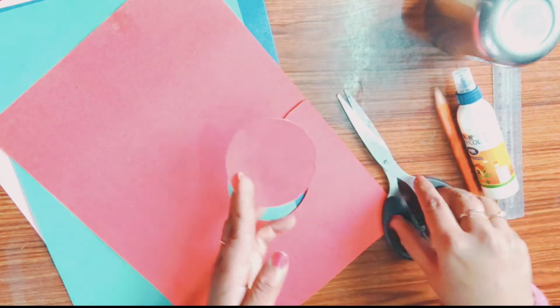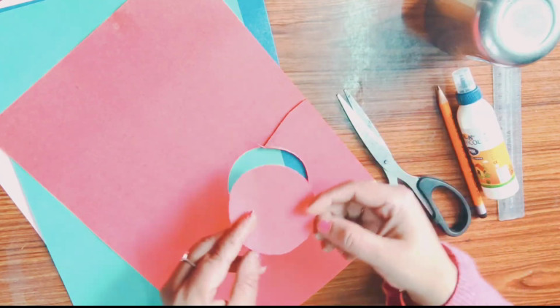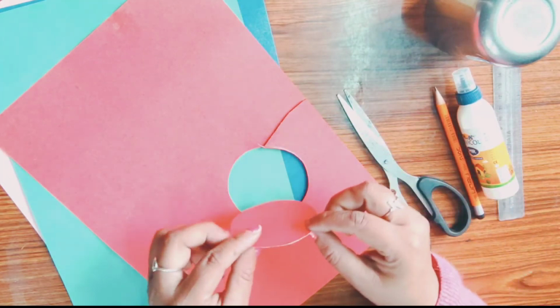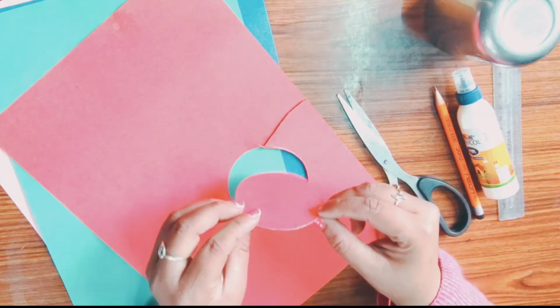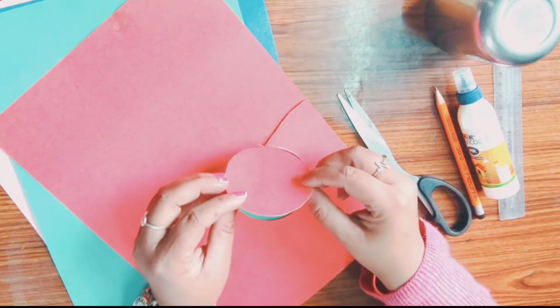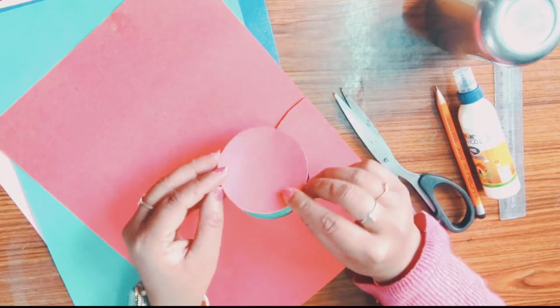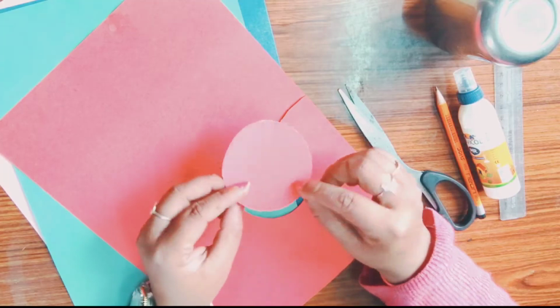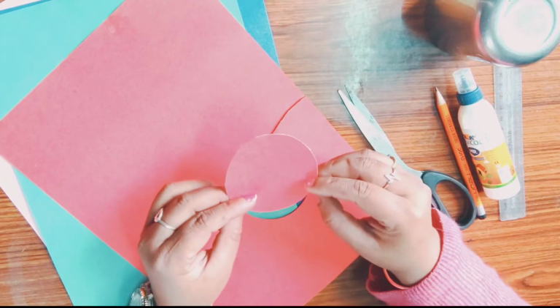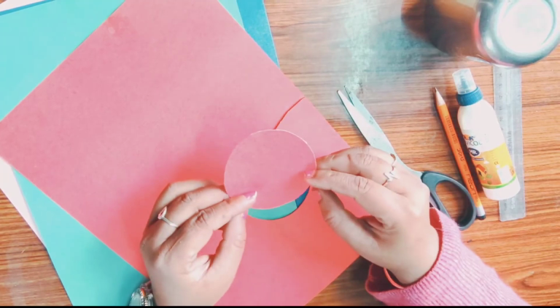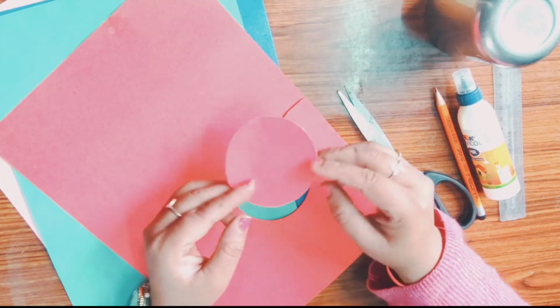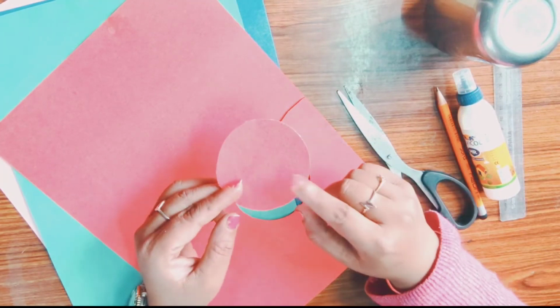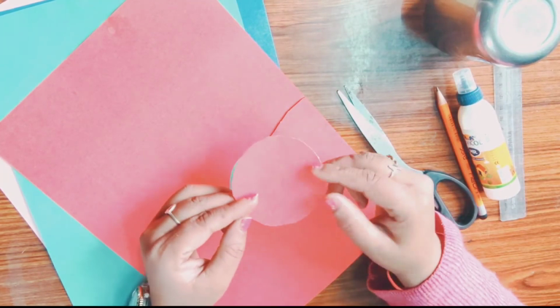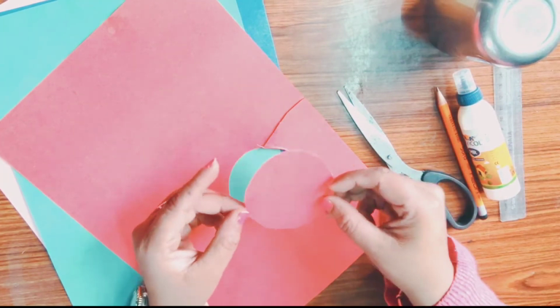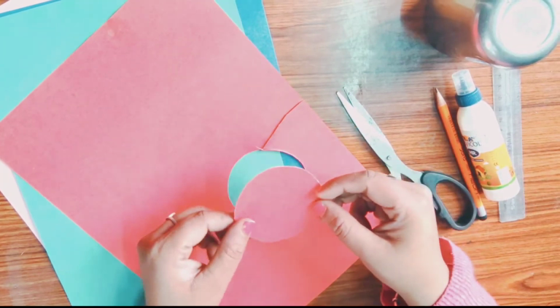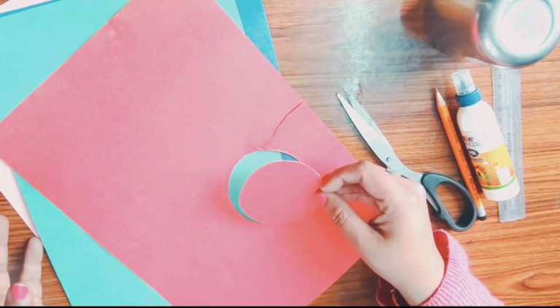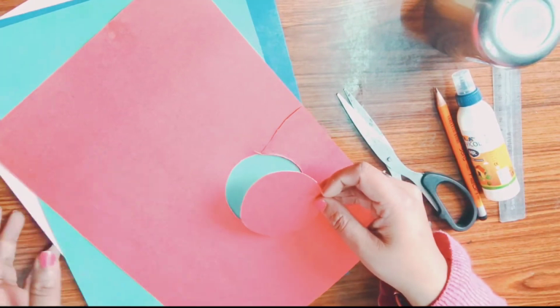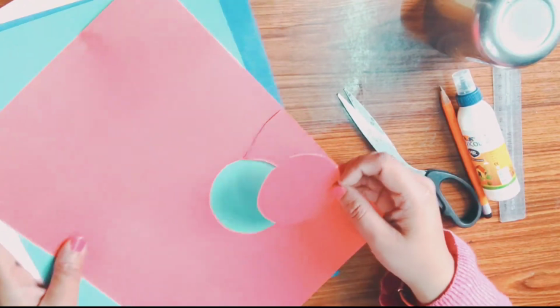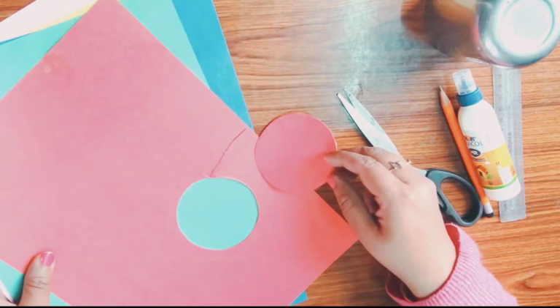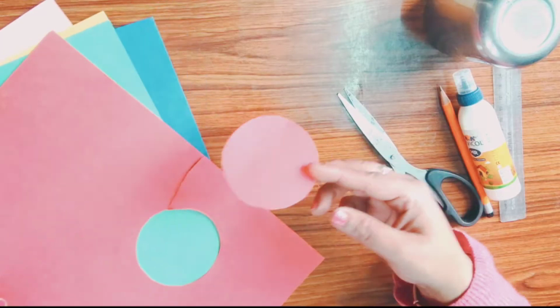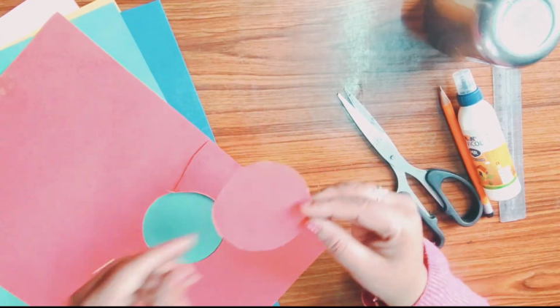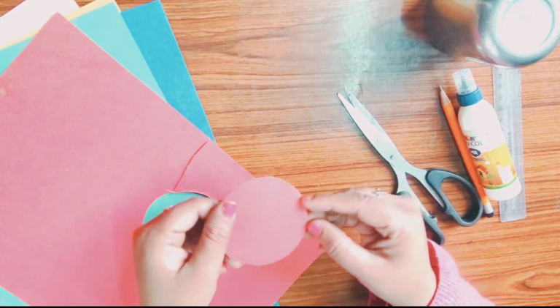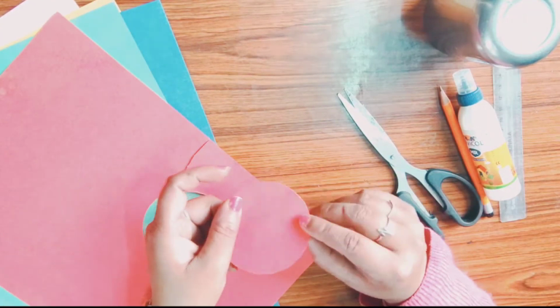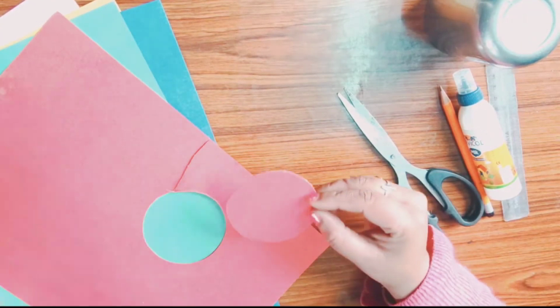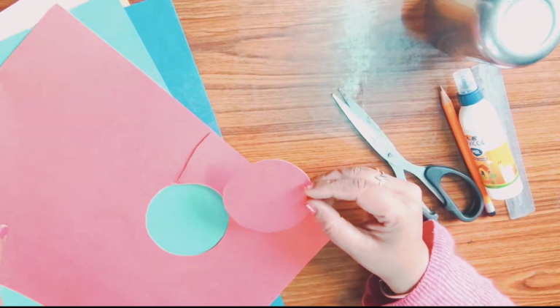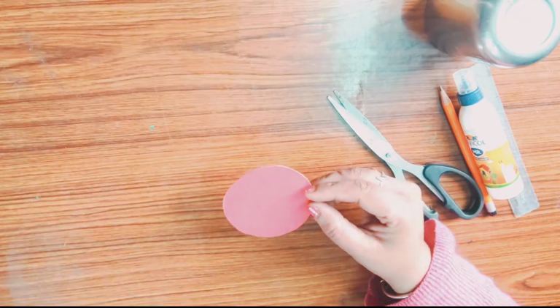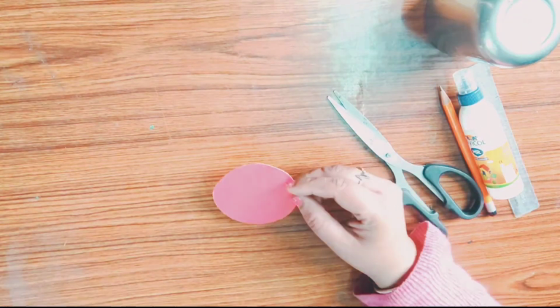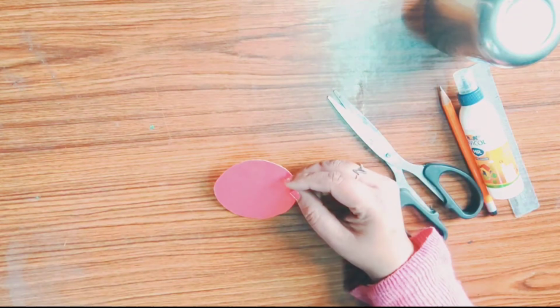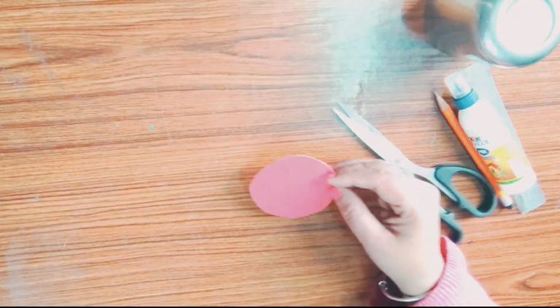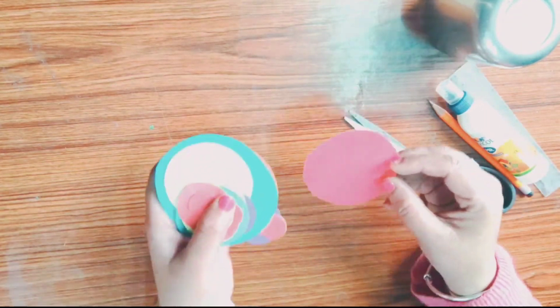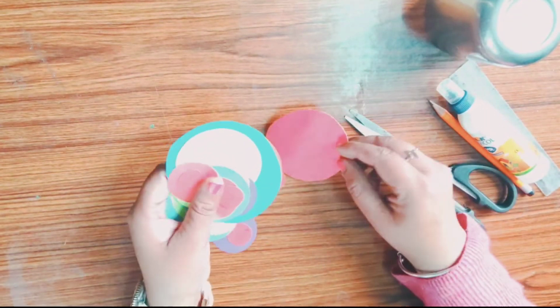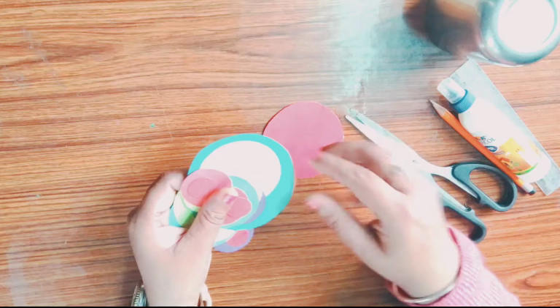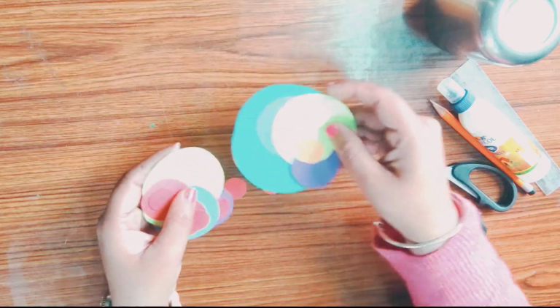Now you can see a circle. Now cut more circles in a different size with different colourful papers like I have.